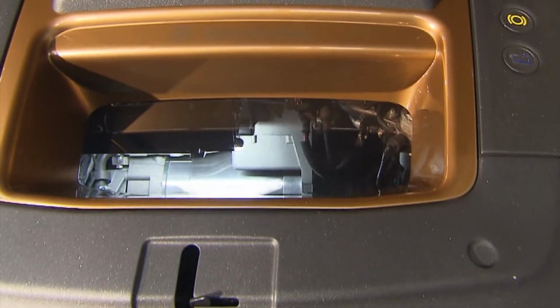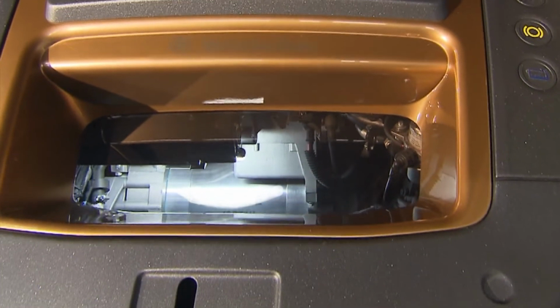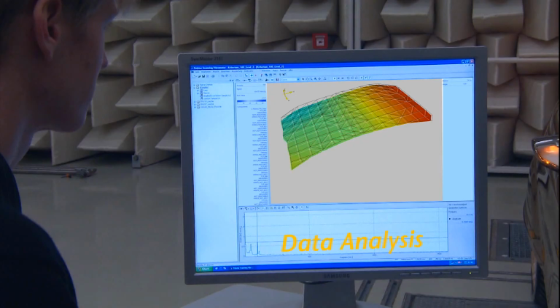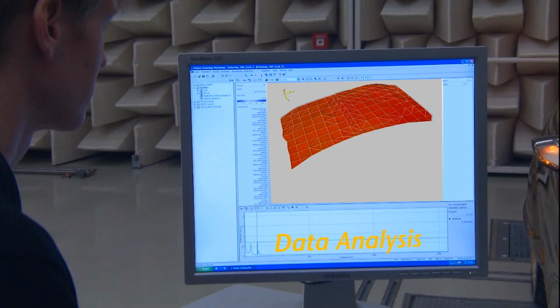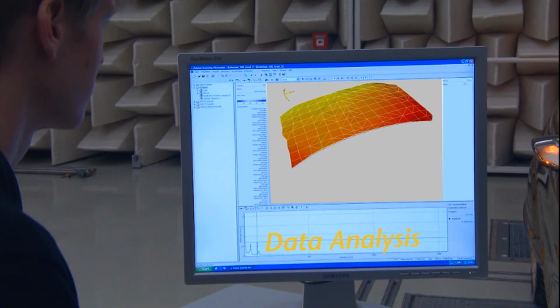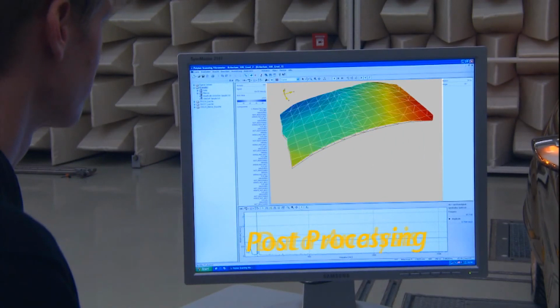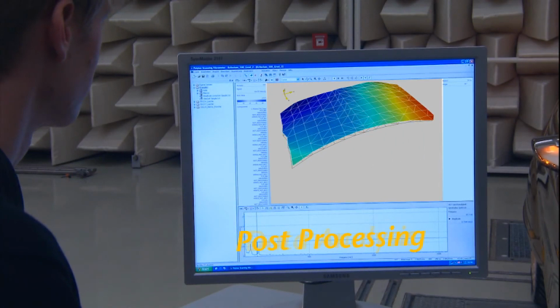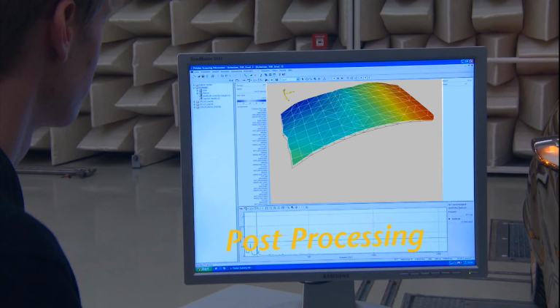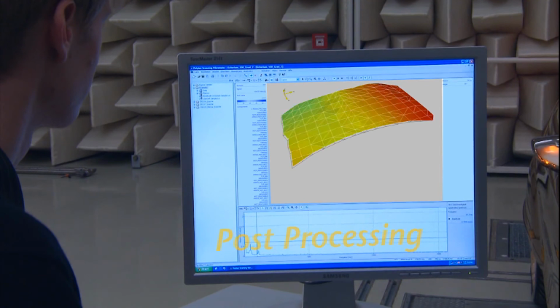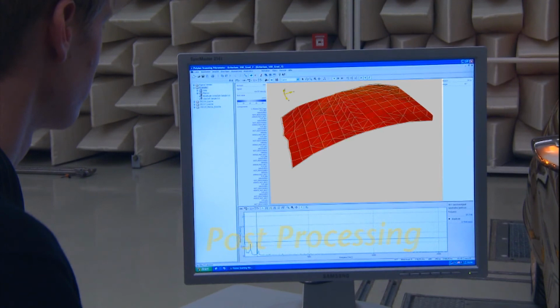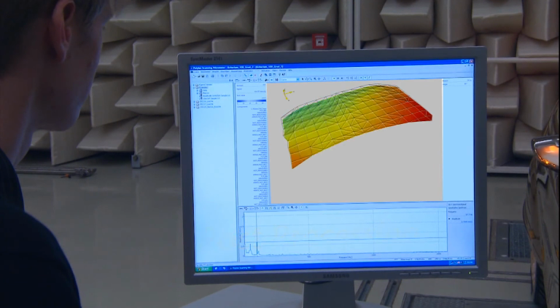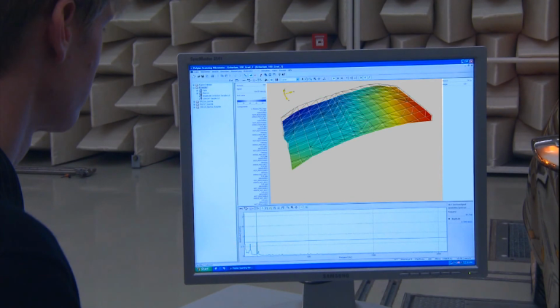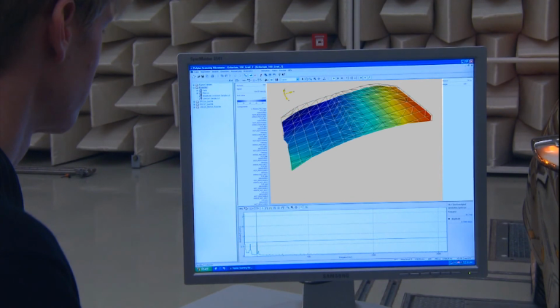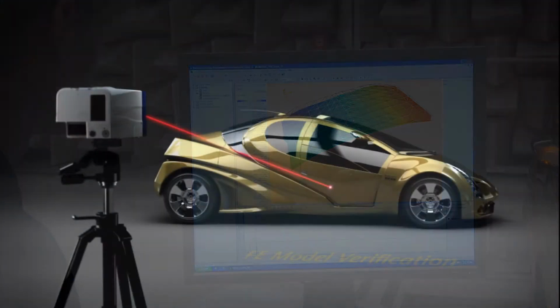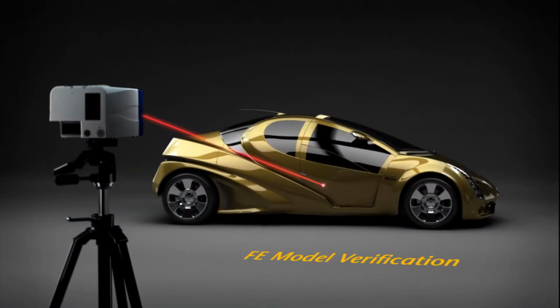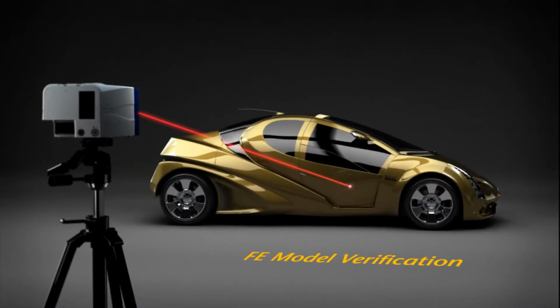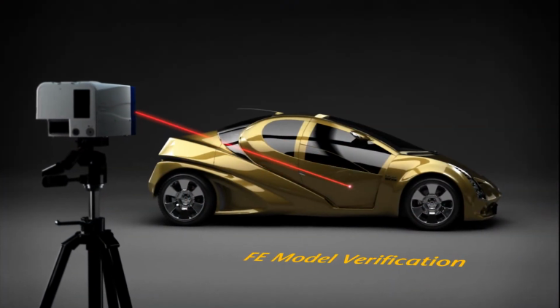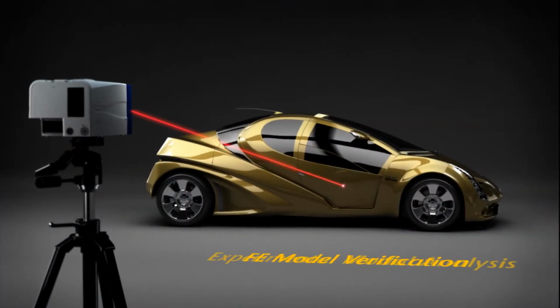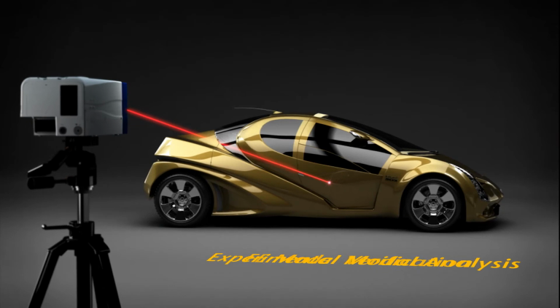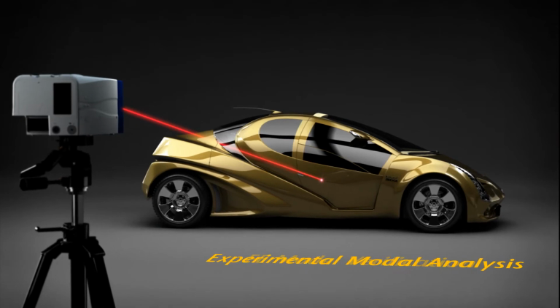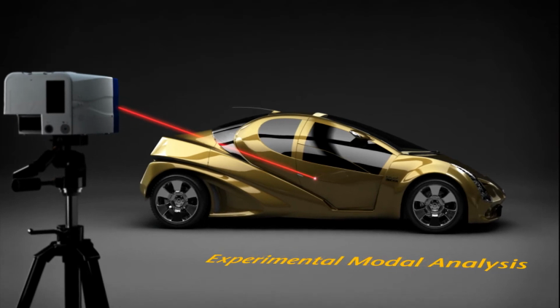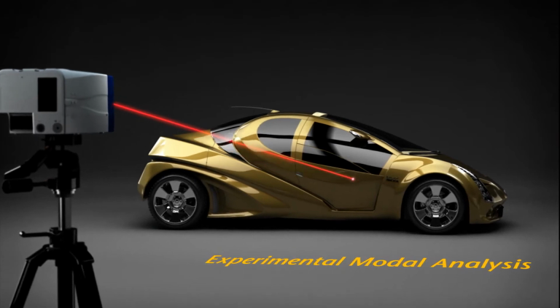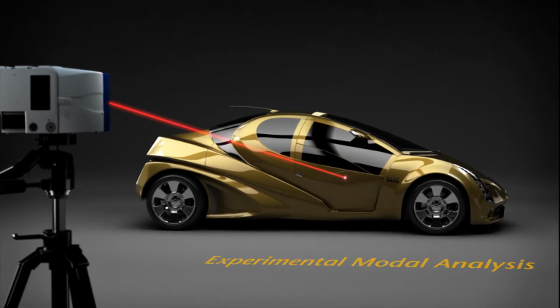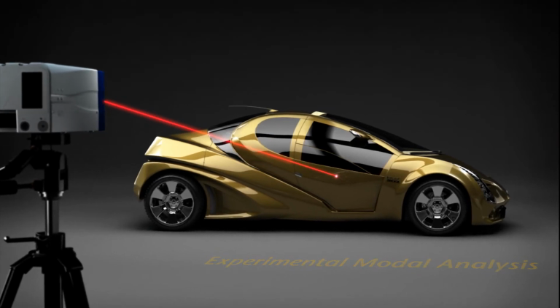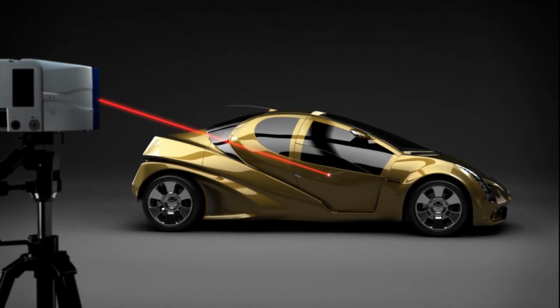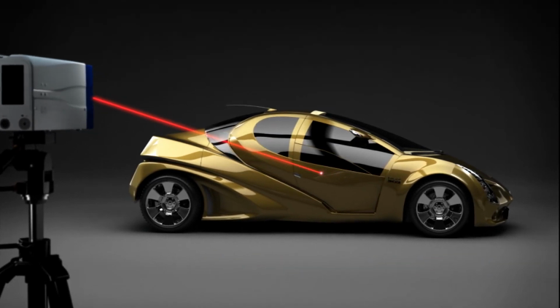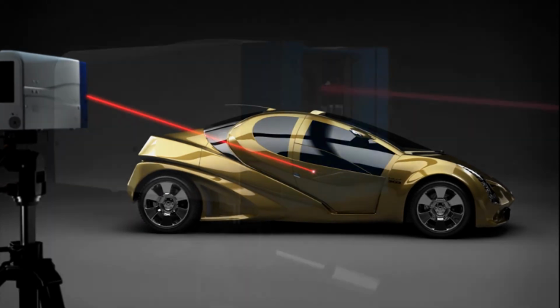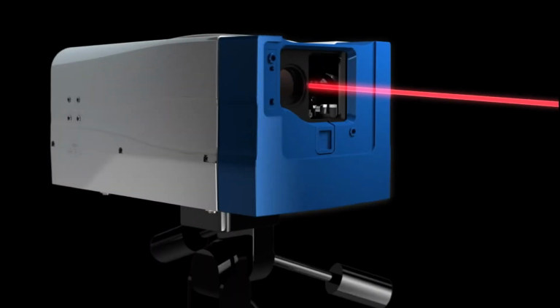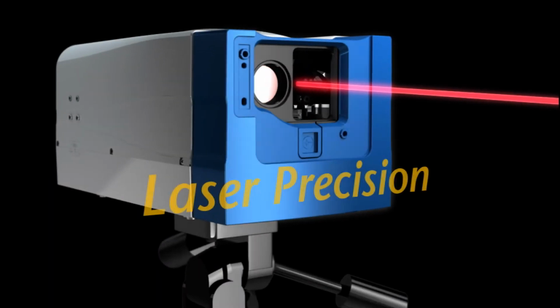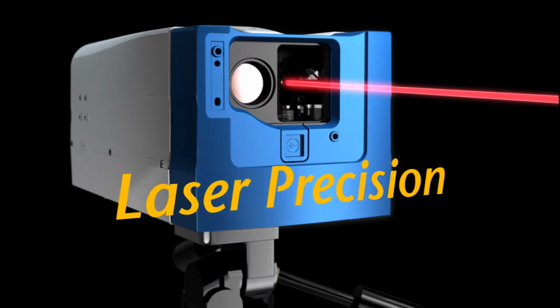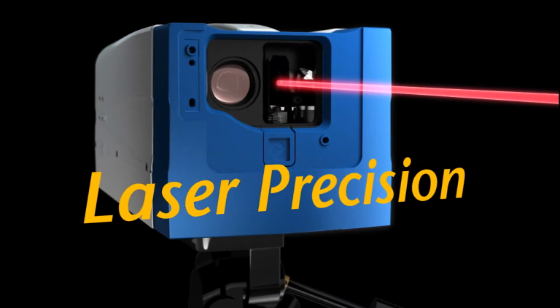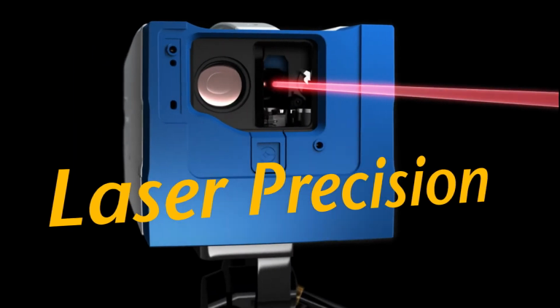The system features data analysis, post-processing and visualization at its best. The FE model verification, experimental modal analysis and many other applications — with laser precision.